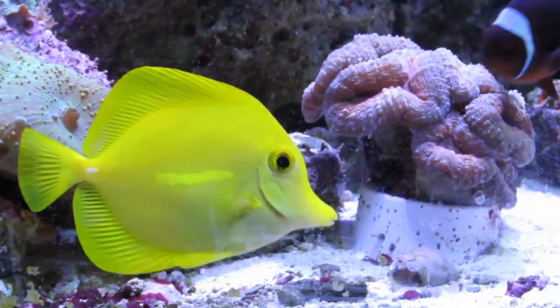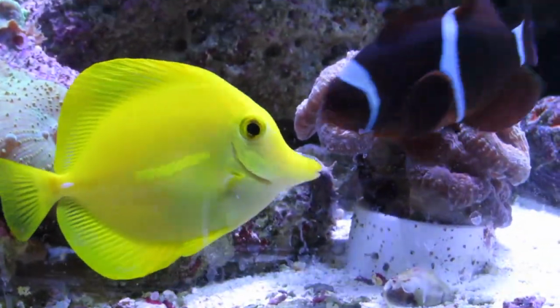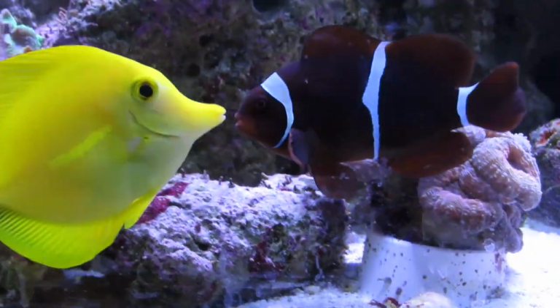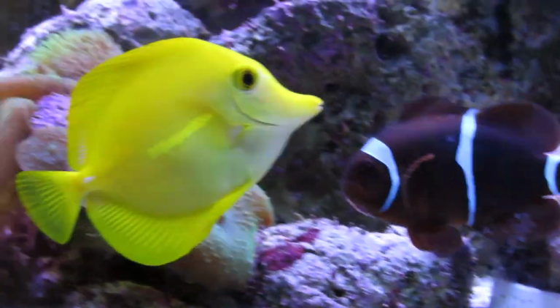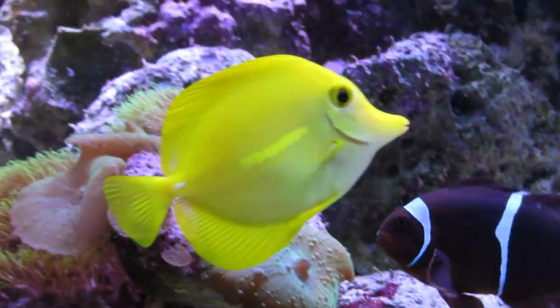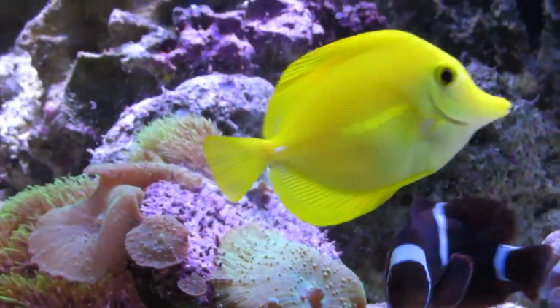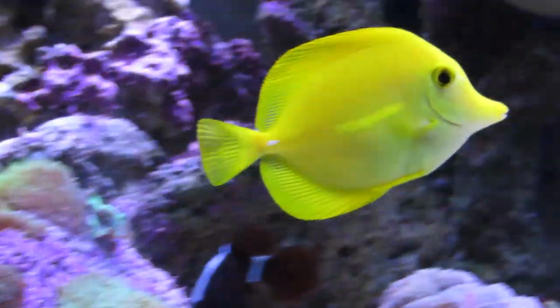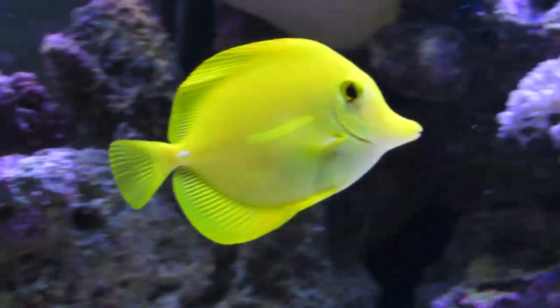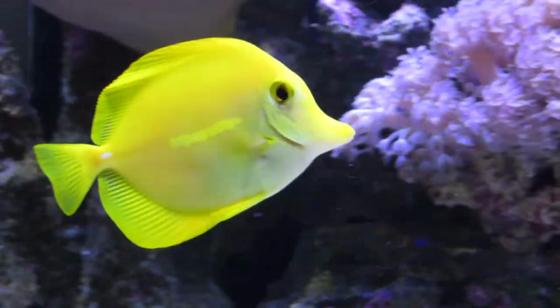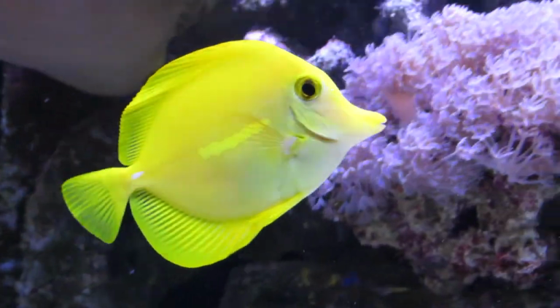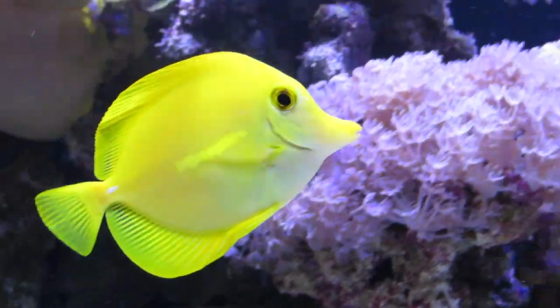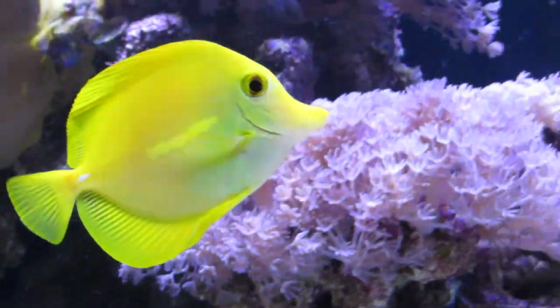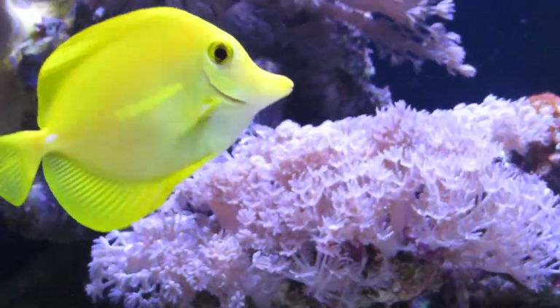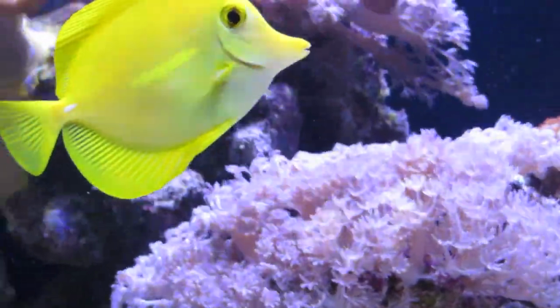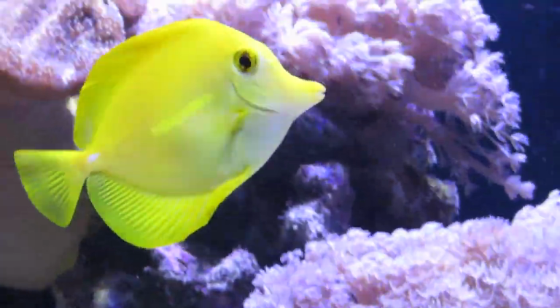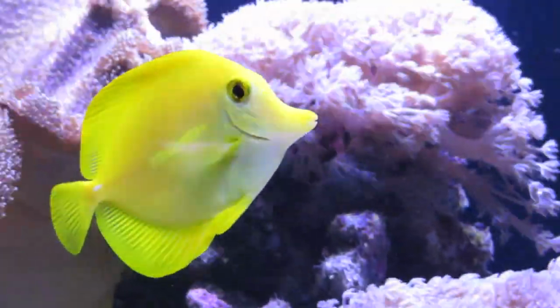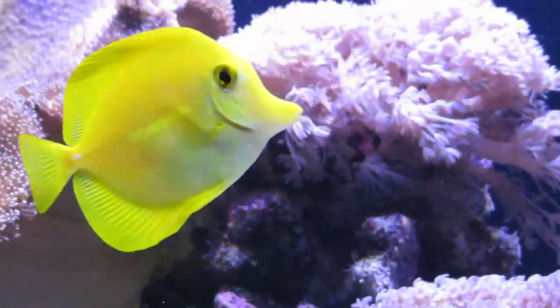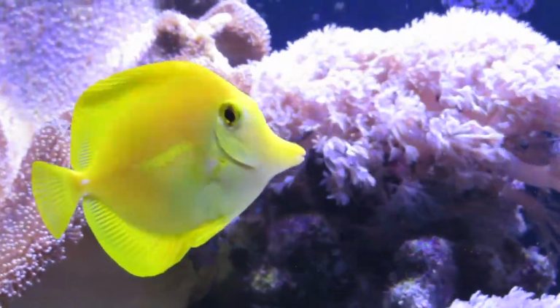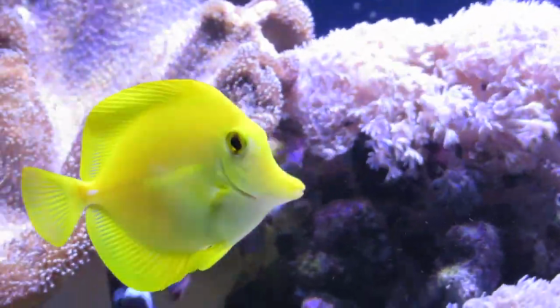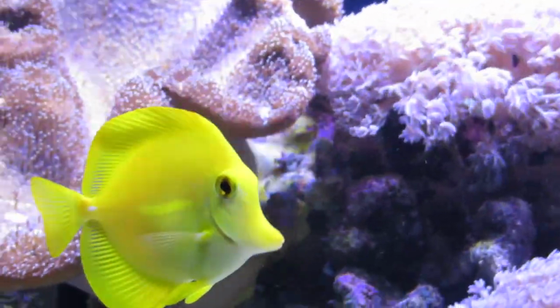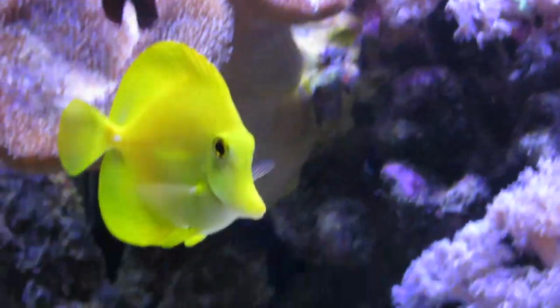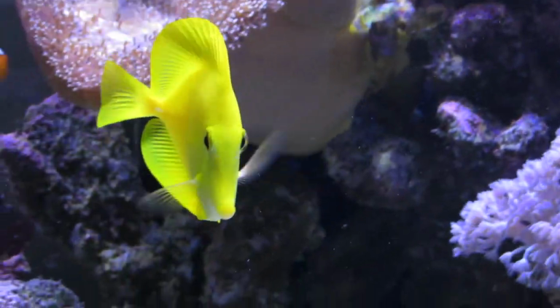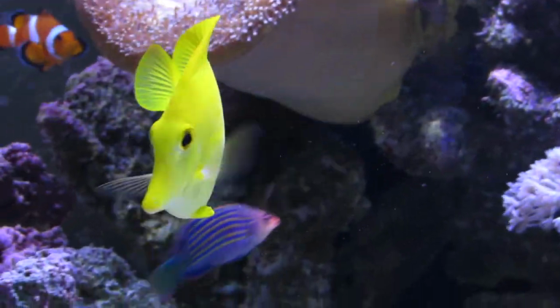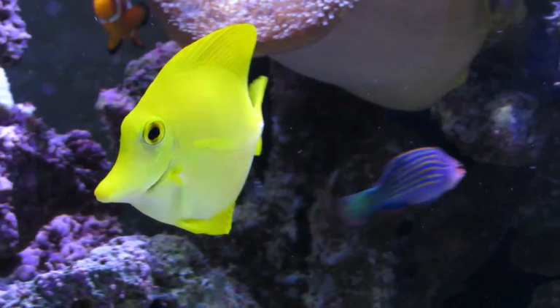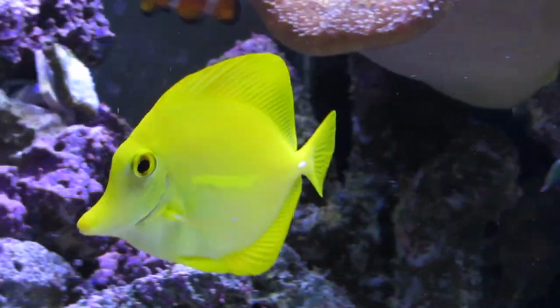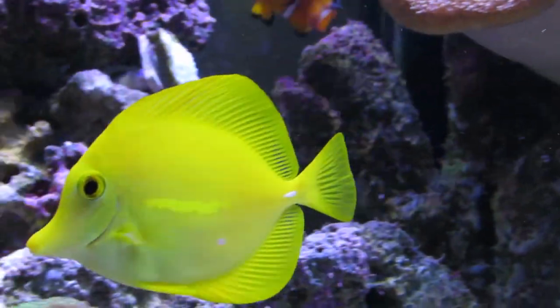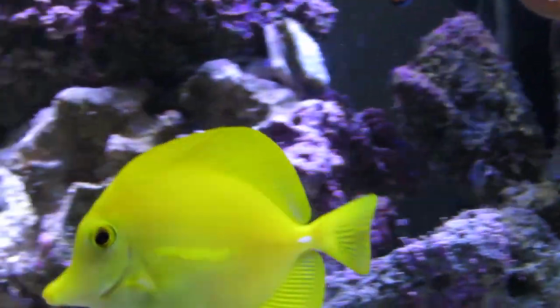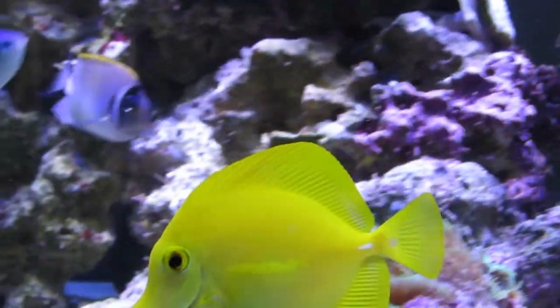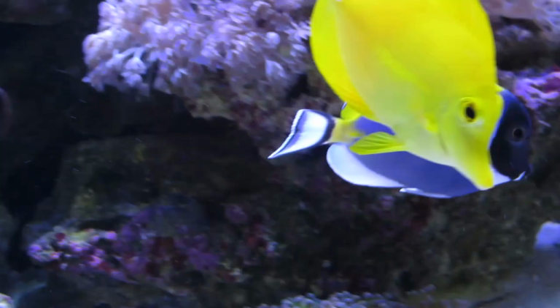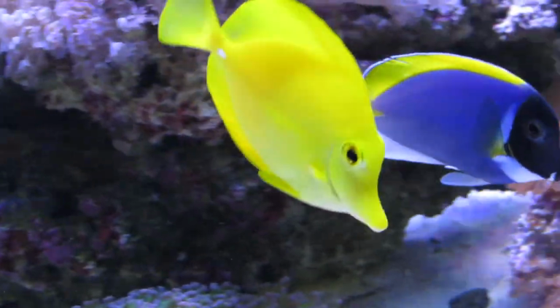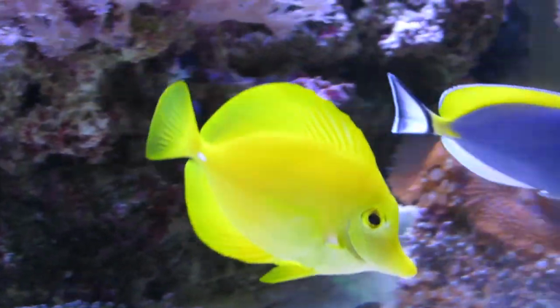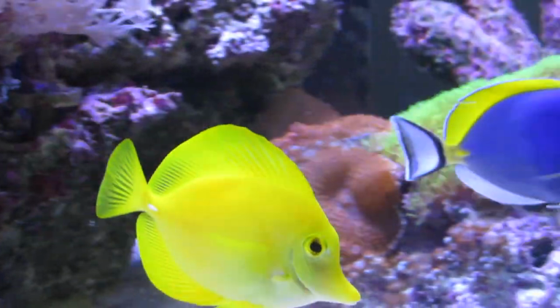Yellow tangs are very active swimmers, as they are used to swimming for miles in the ocean. Due to this, it's recommended to have at least 100 gallons or more to keep one of these.